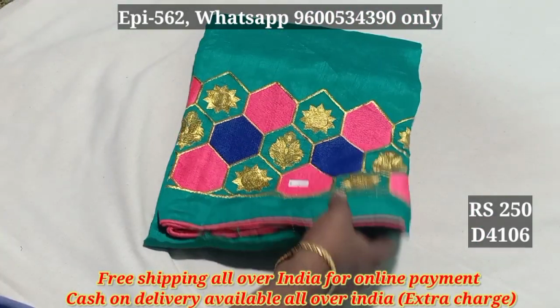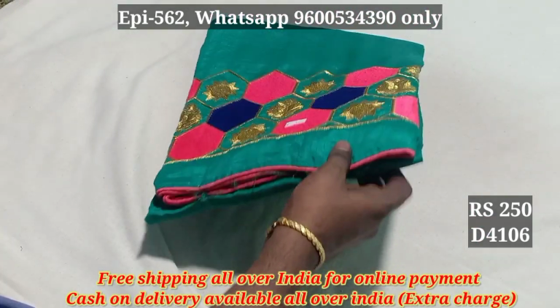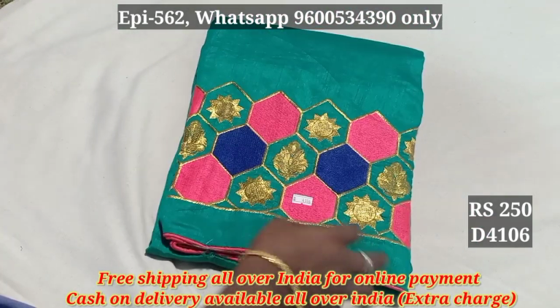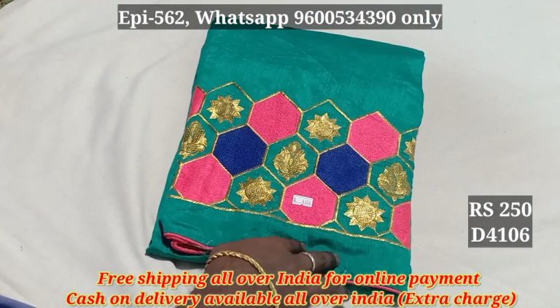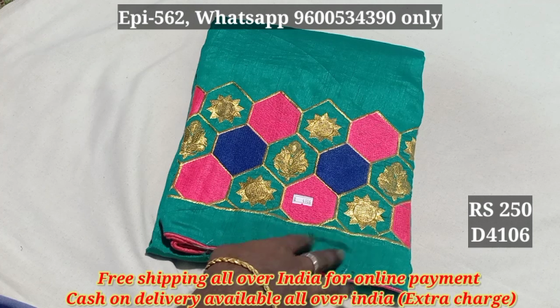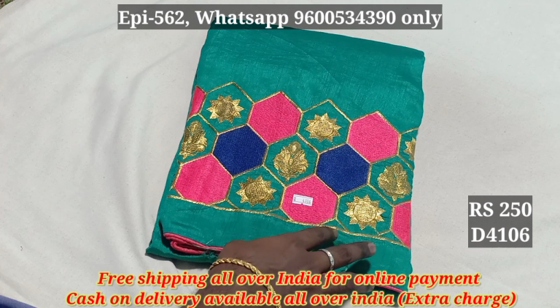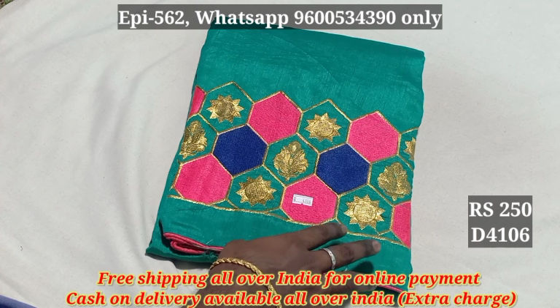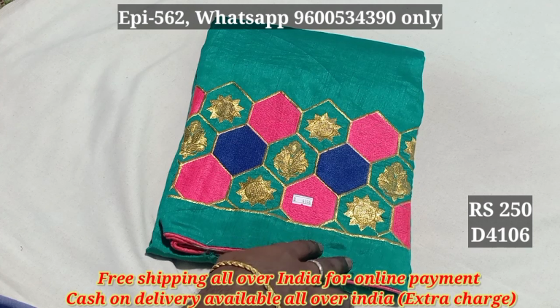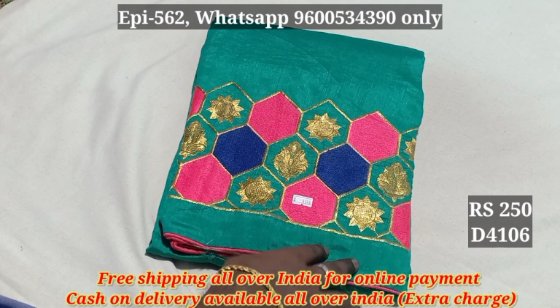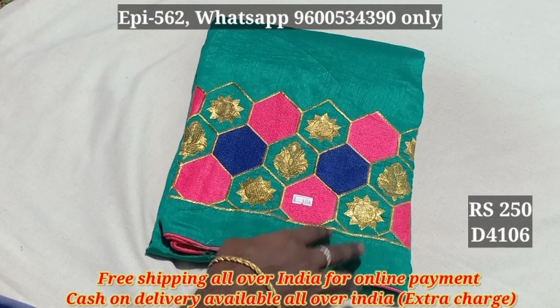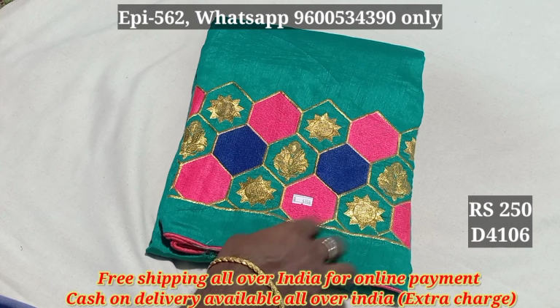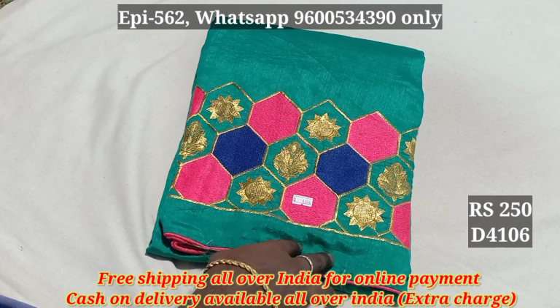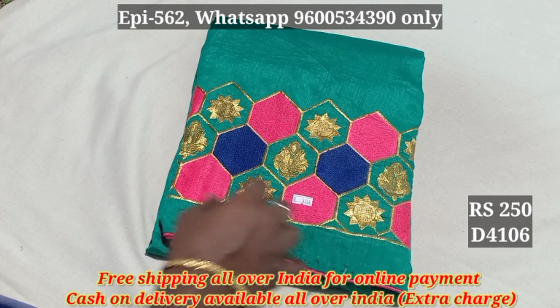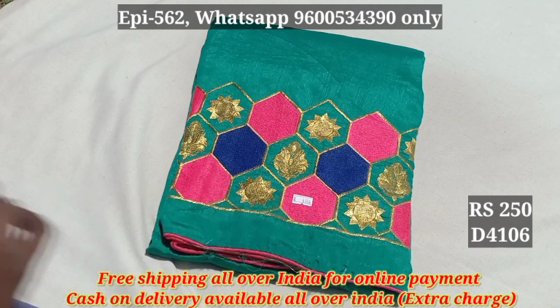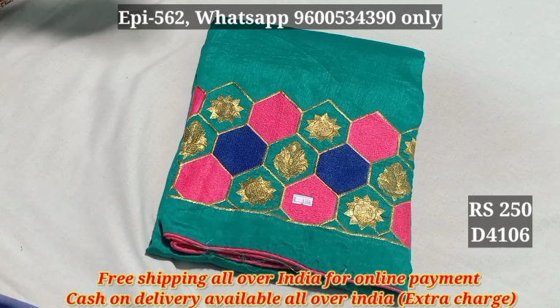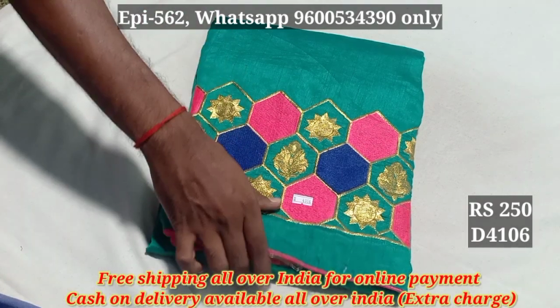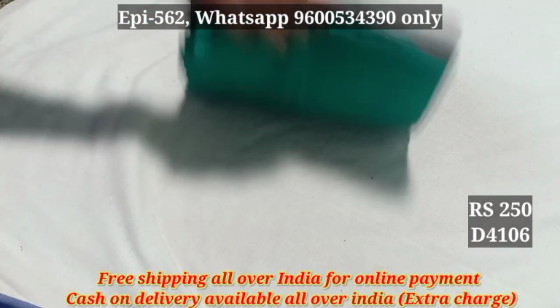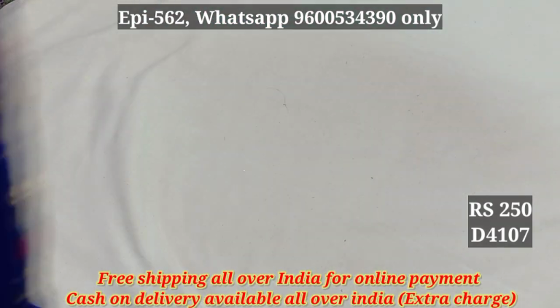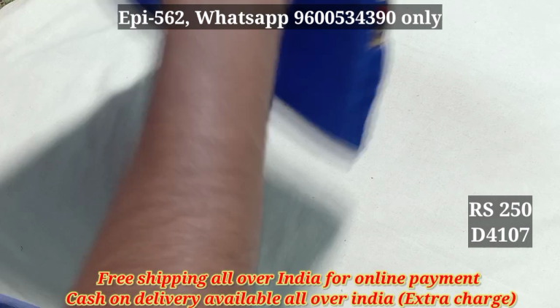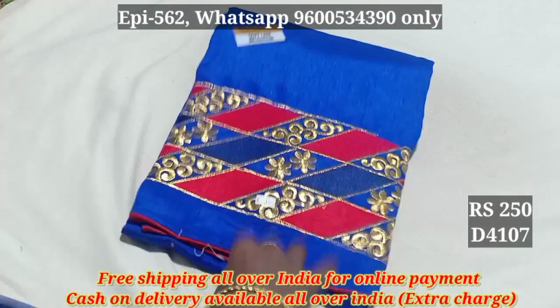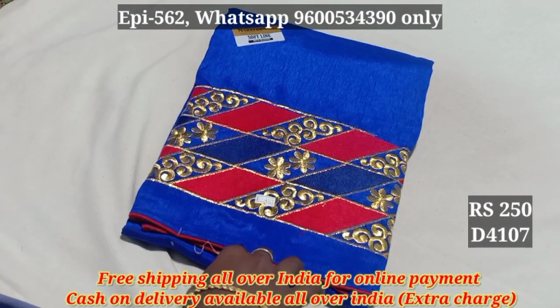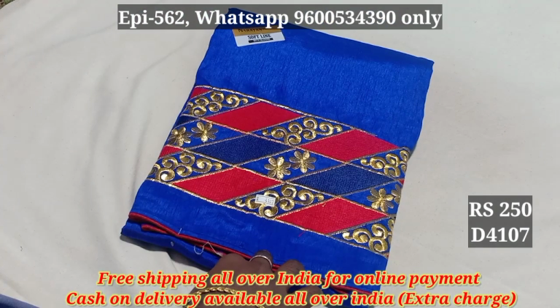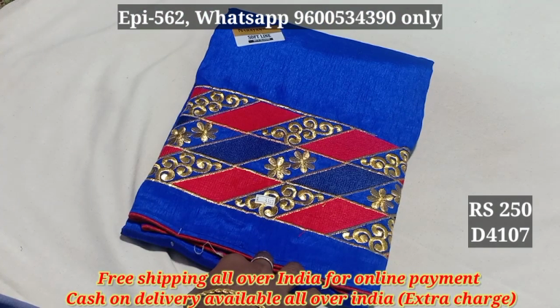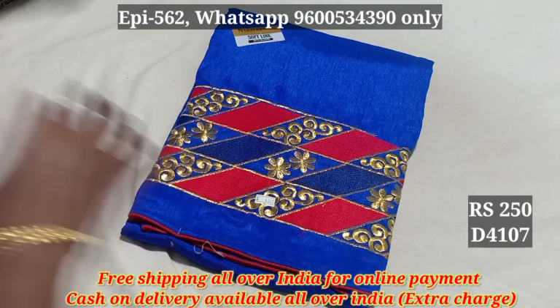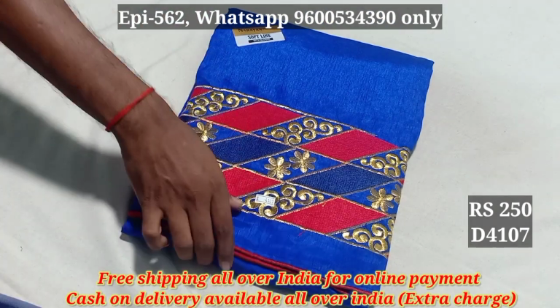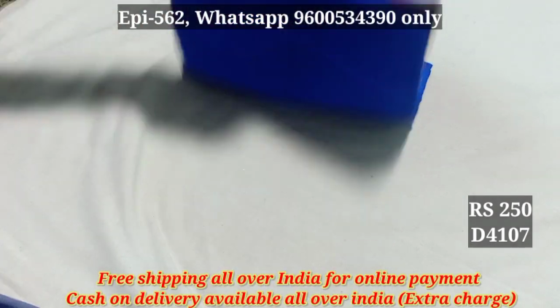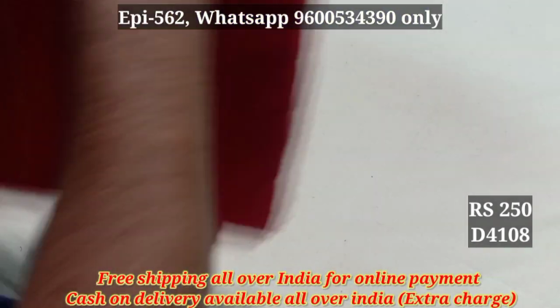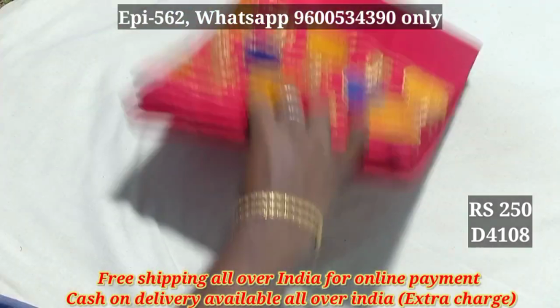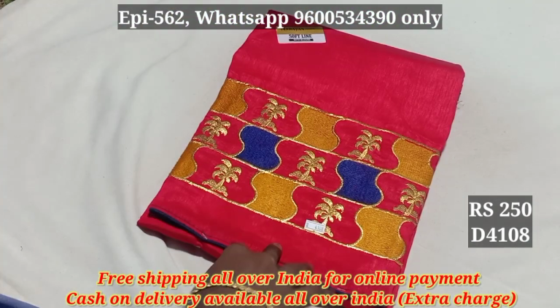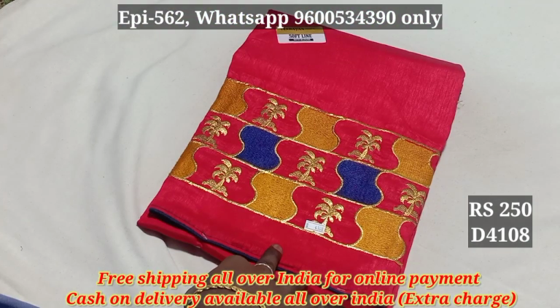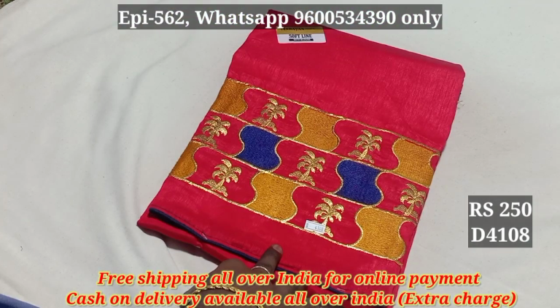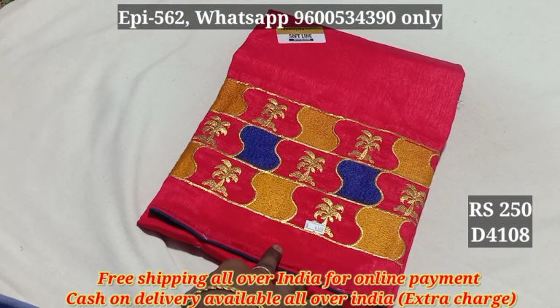I am going to show you the price of $370. I am going to show you the $250. All over India is $250.